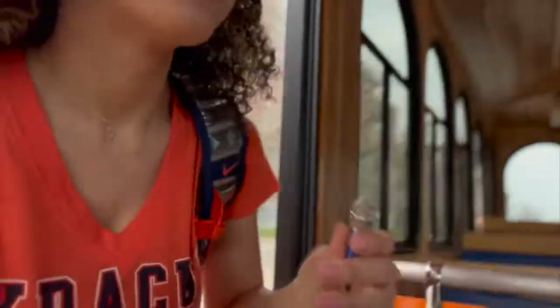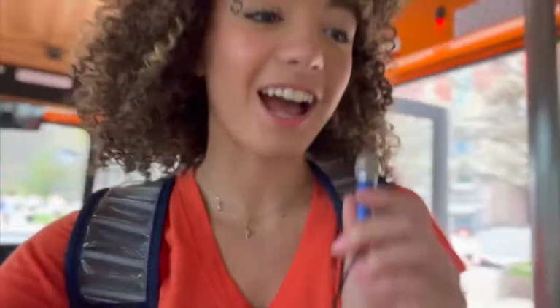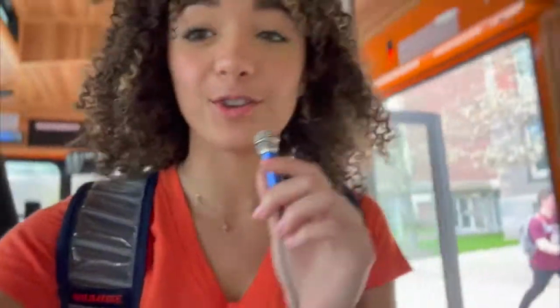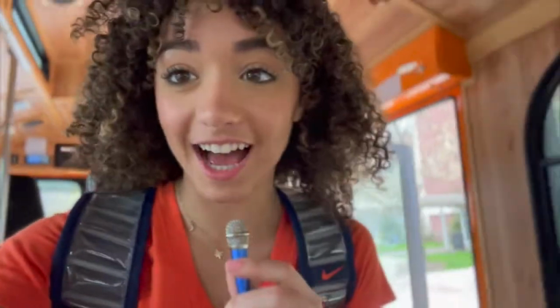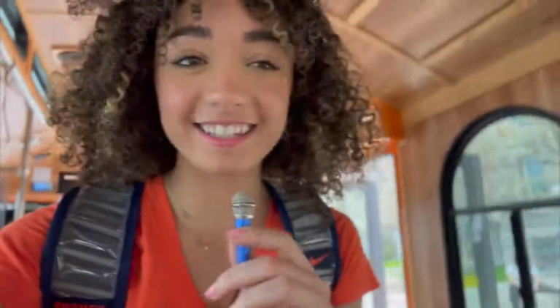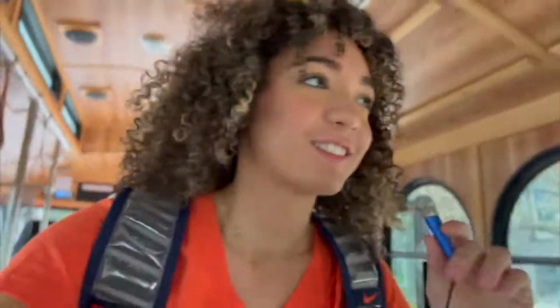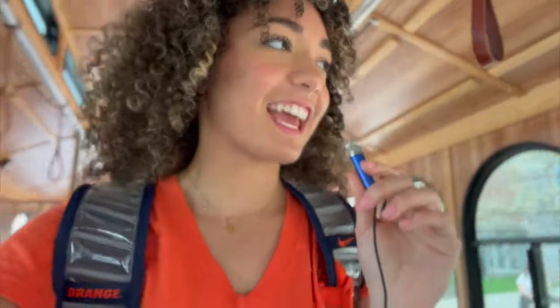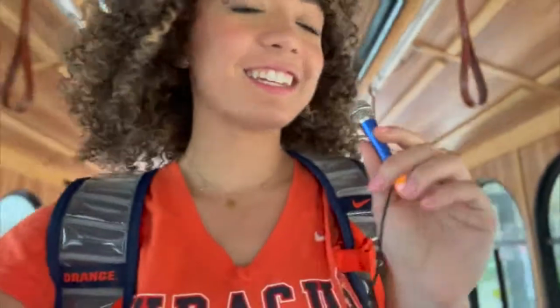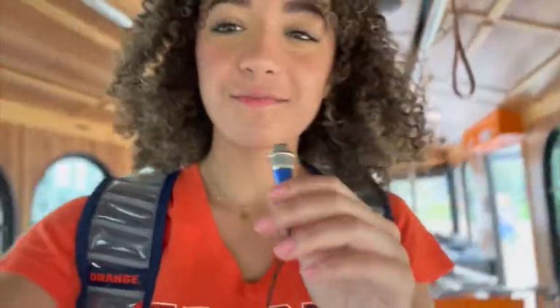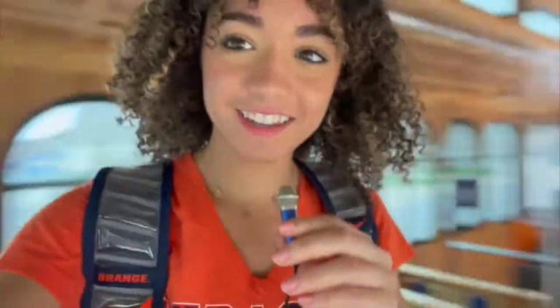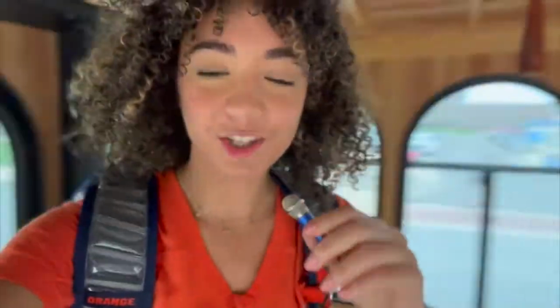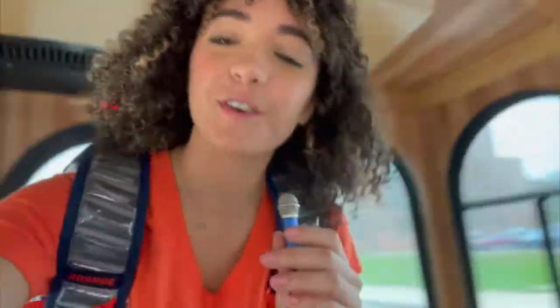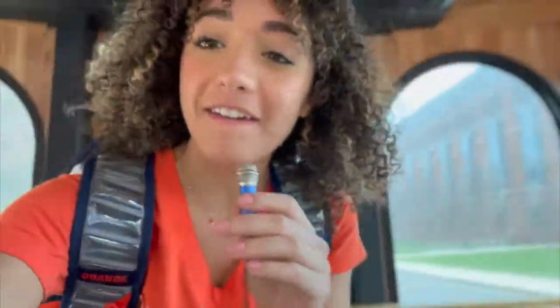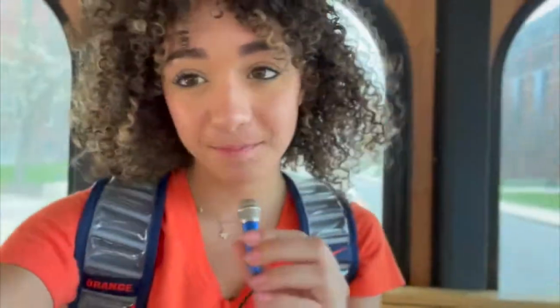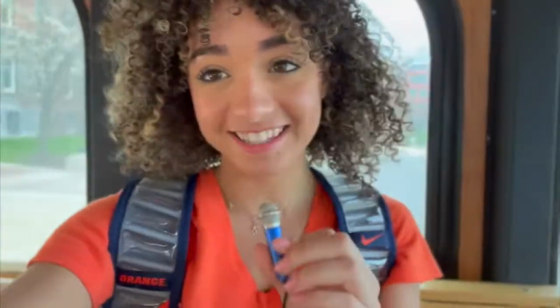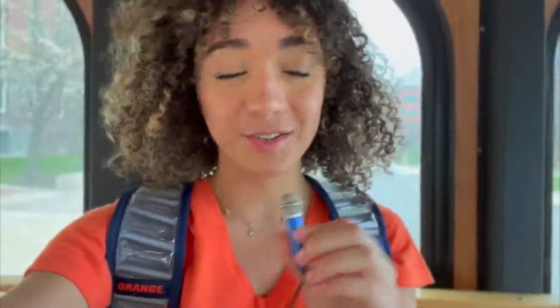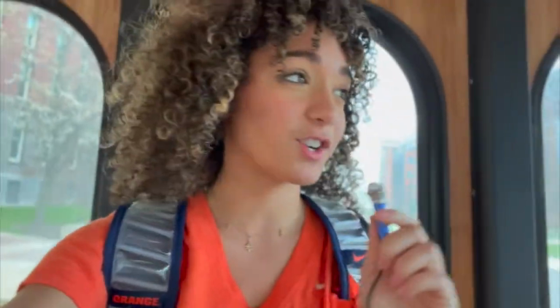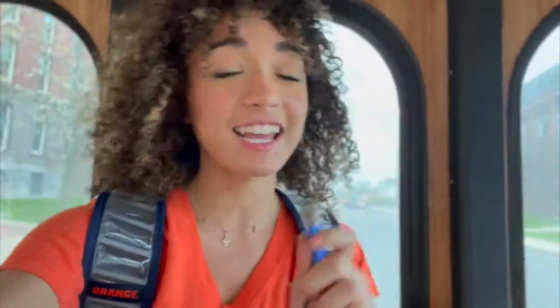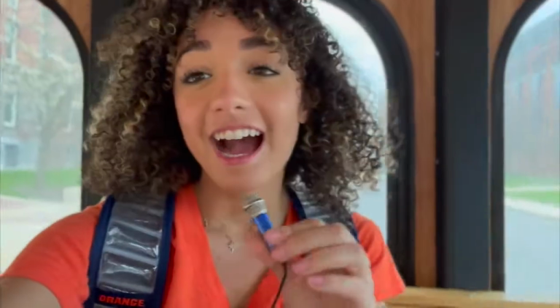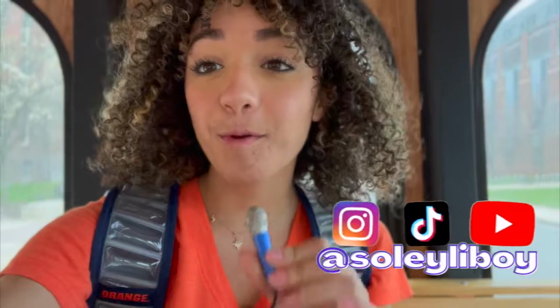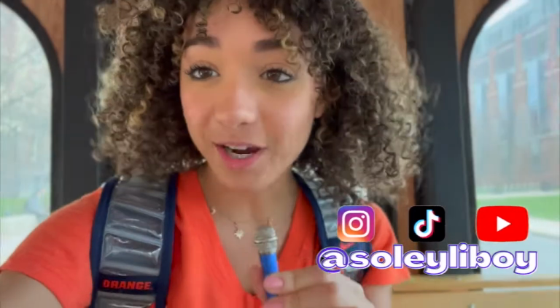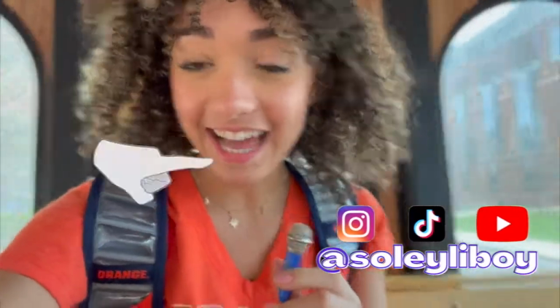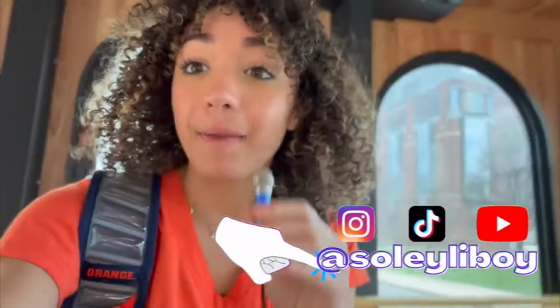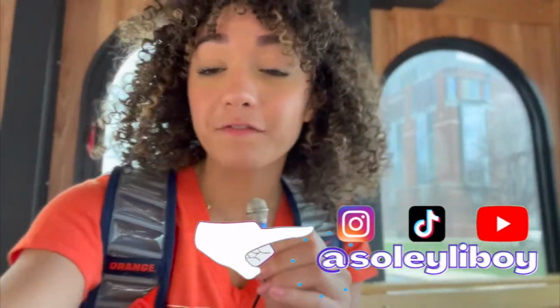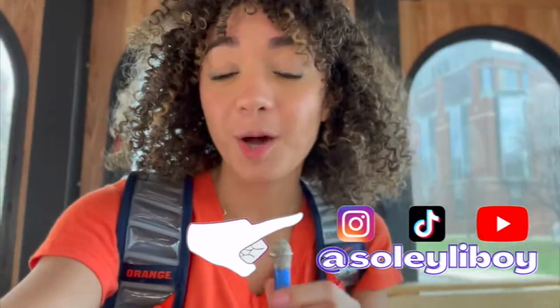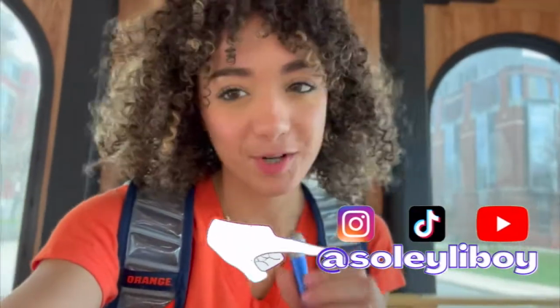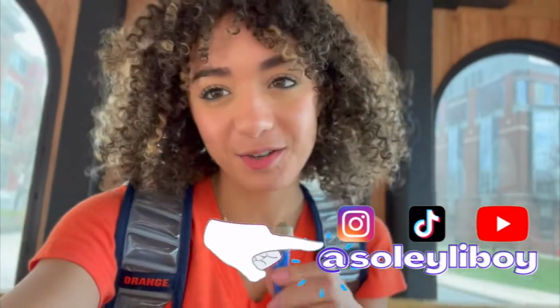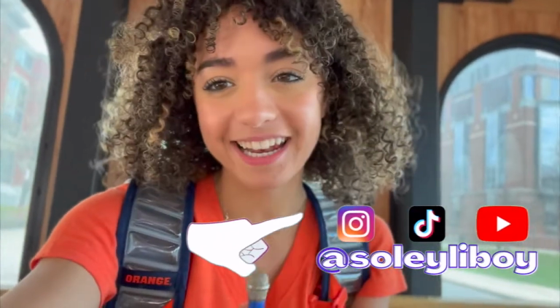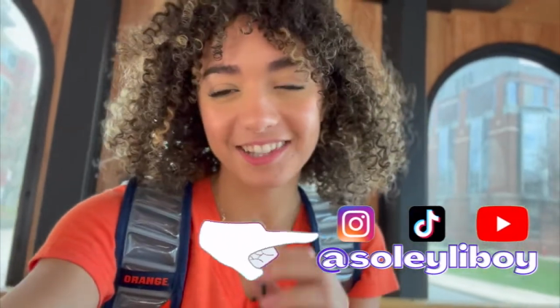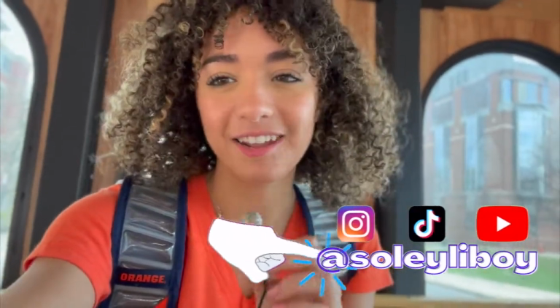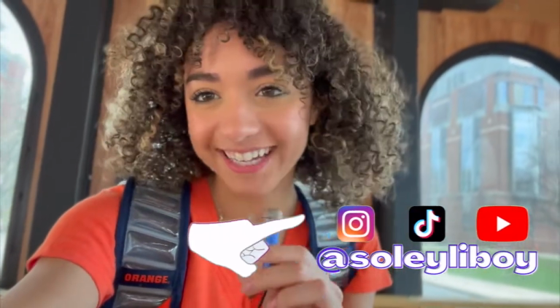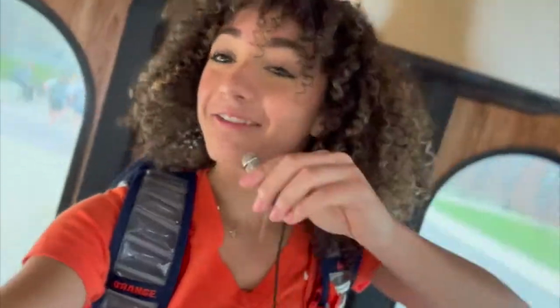And now I'm going to go to class. So that's the end of my video showing you my favorite spots at Syracuse University. I hope you enjoyed it and make sure to follow me on my personal social media at Soleiliboy. Bye!